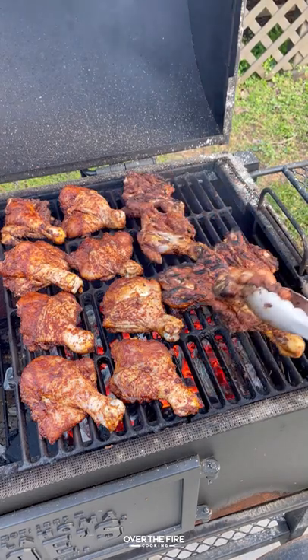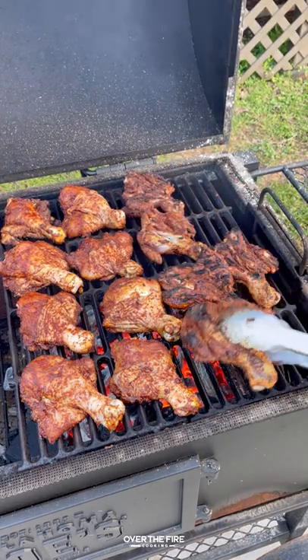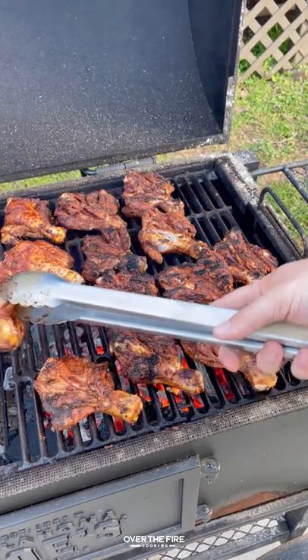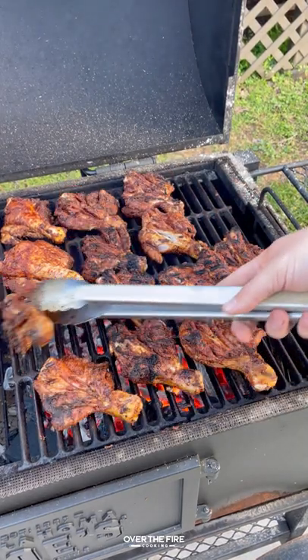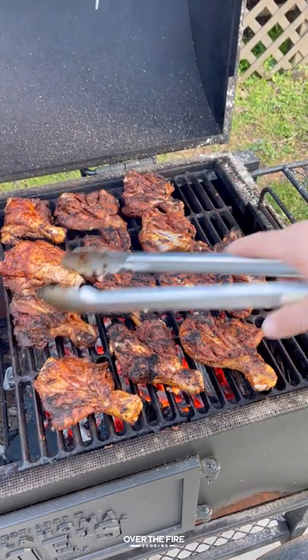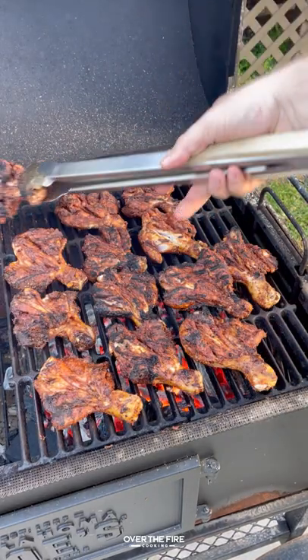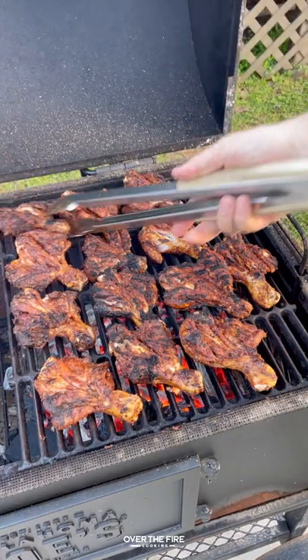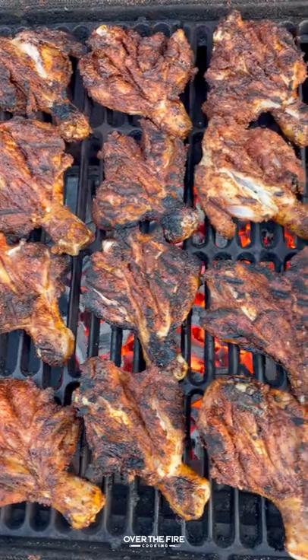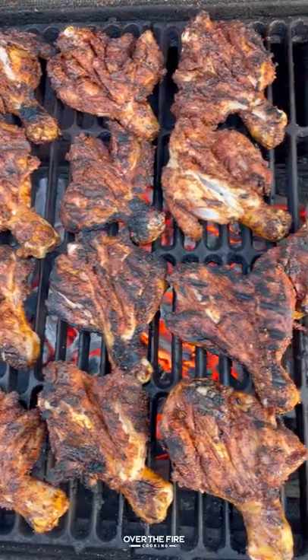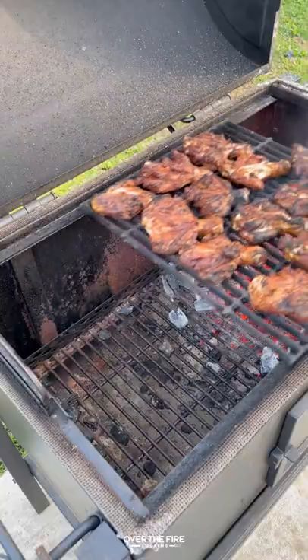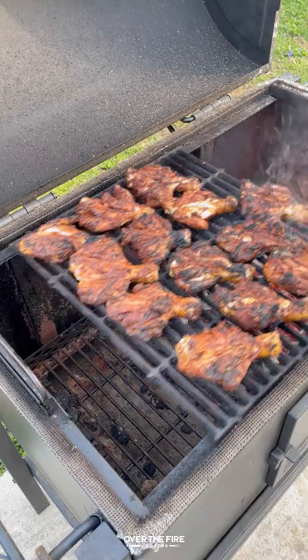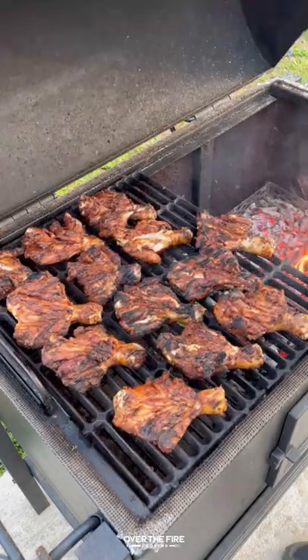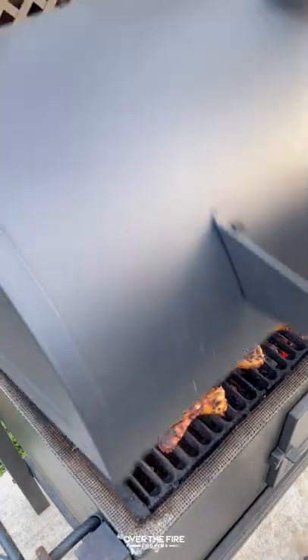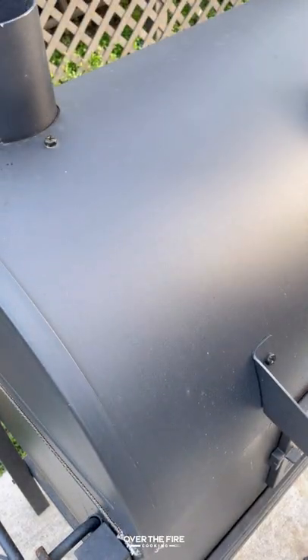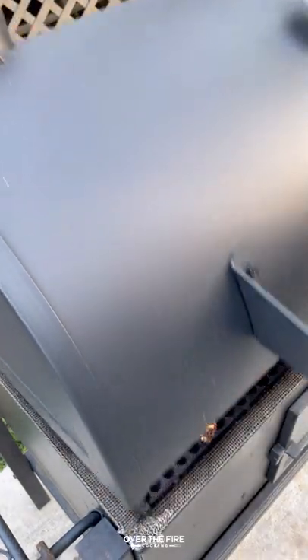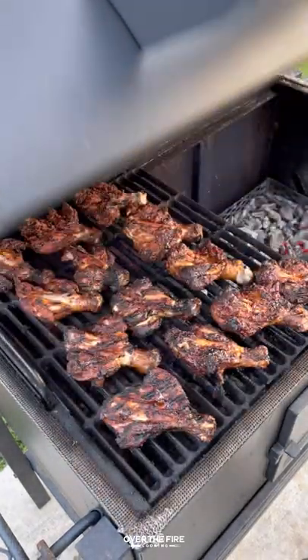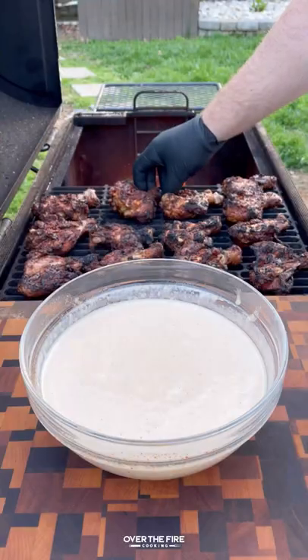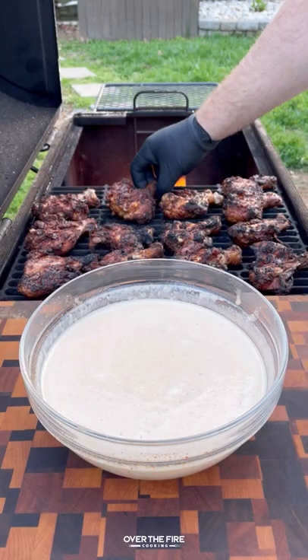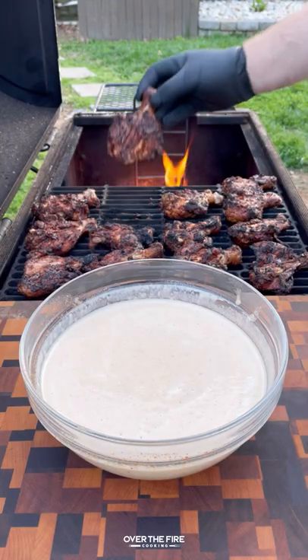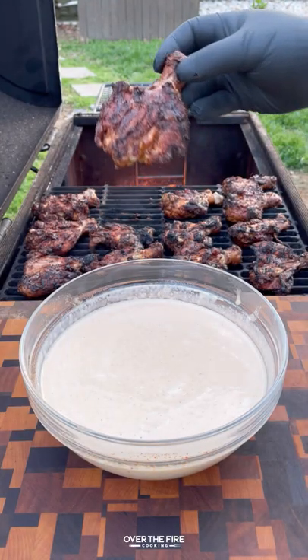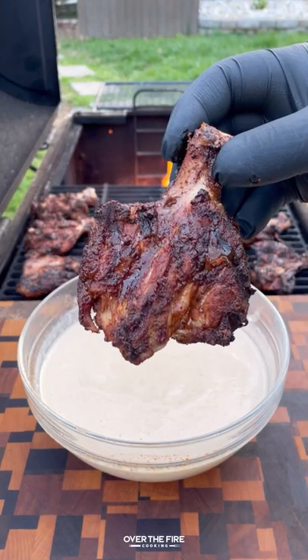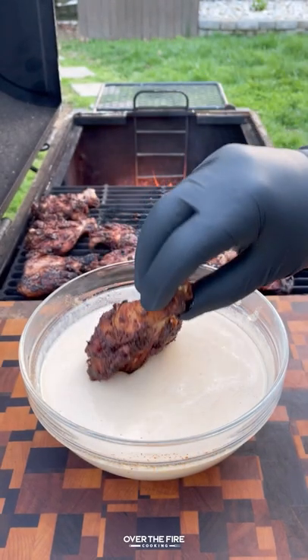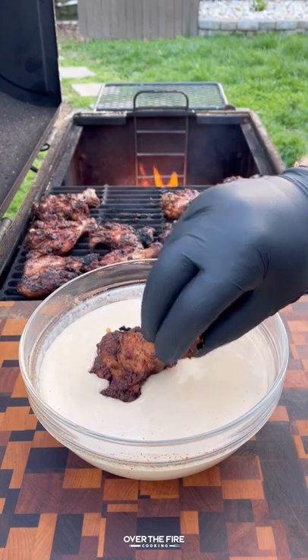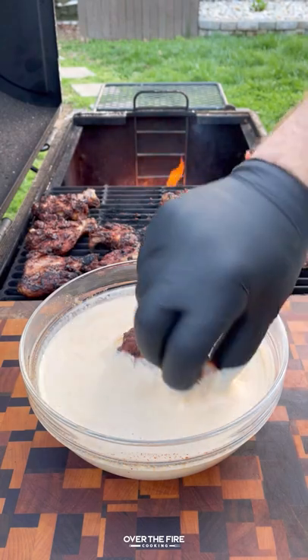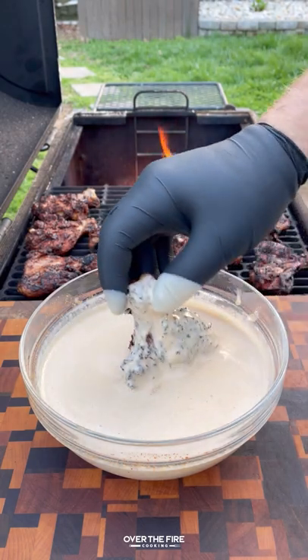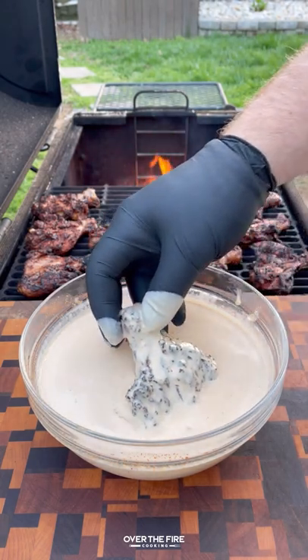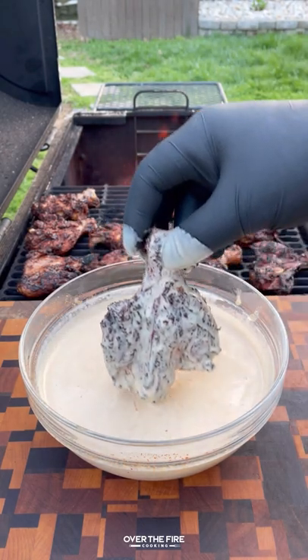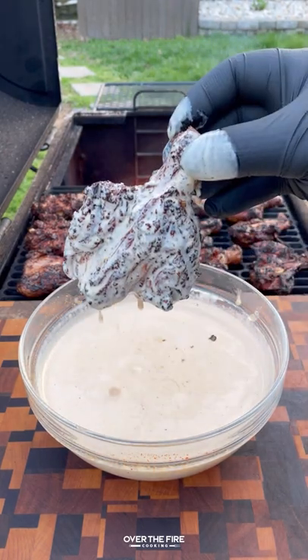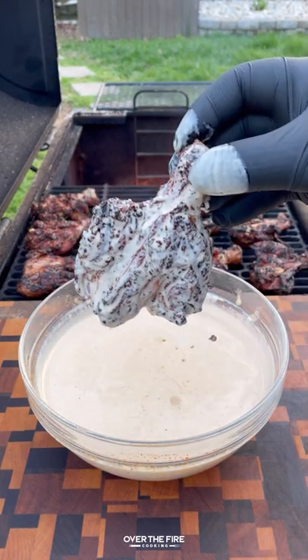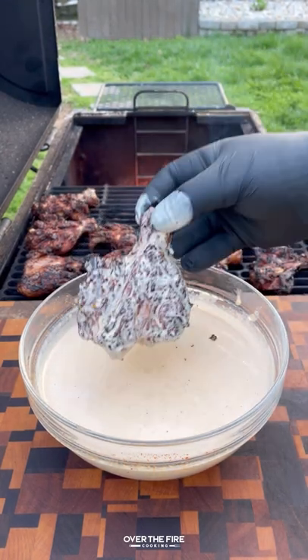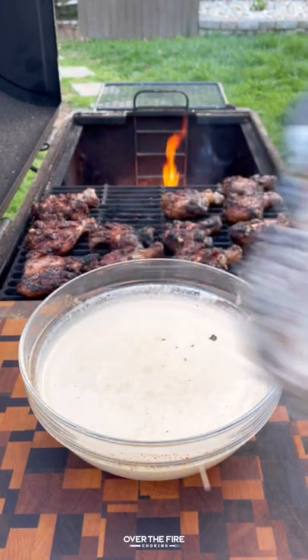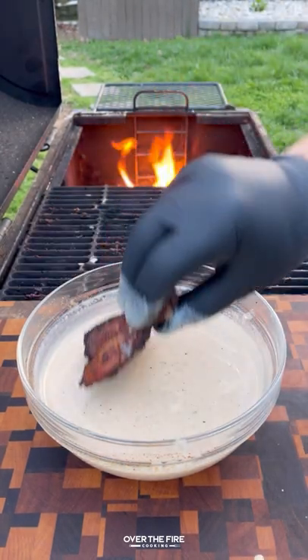And then once they're starting to look good, we're going to pull them over to the cooler side of the grill to cook for another 10 to 15 minutes until they're about 170 degrees internal. Right before they're done, we're going to dunk them in that Alabama white sauce and serve them up.